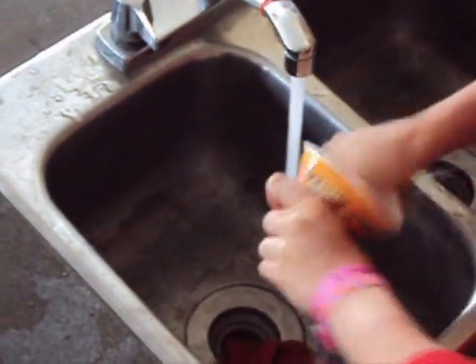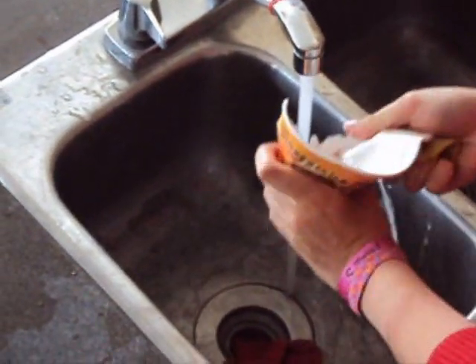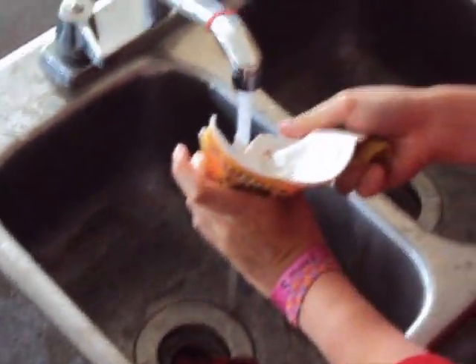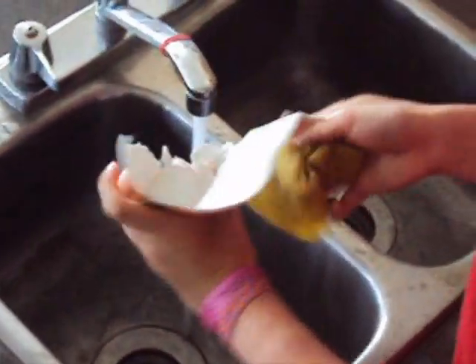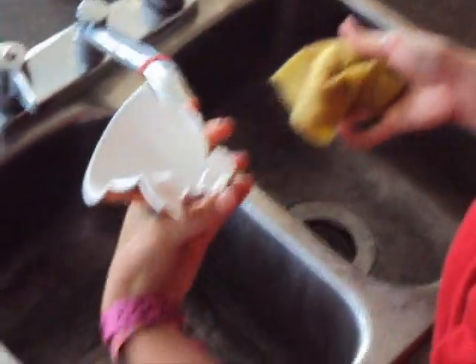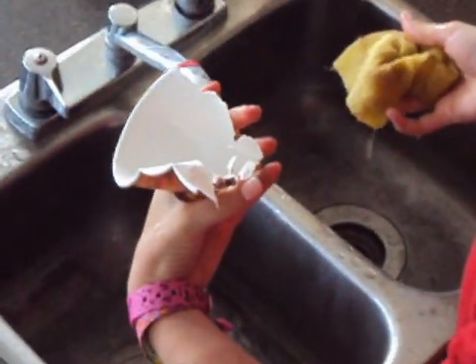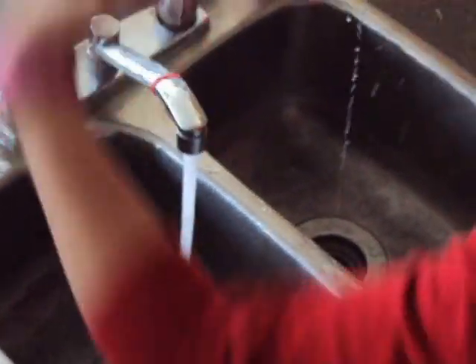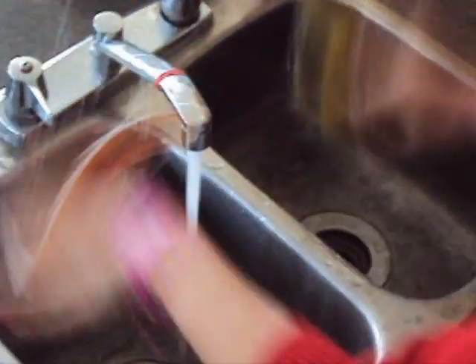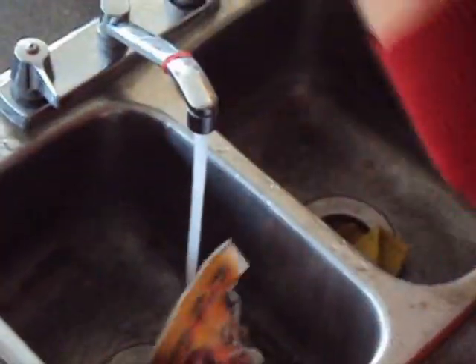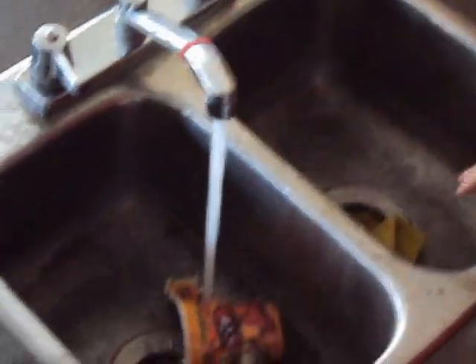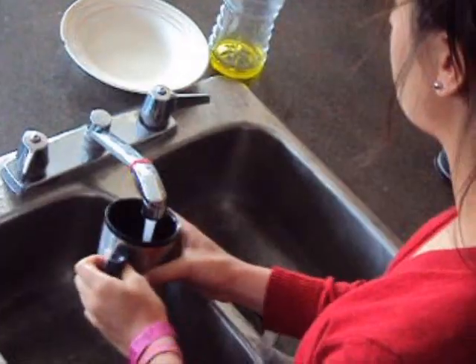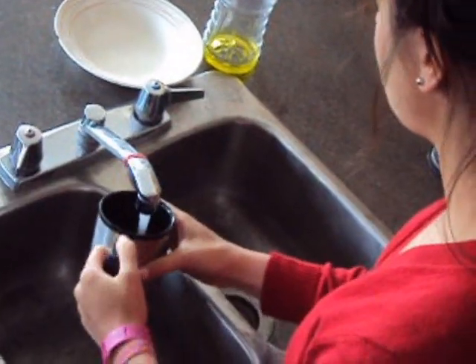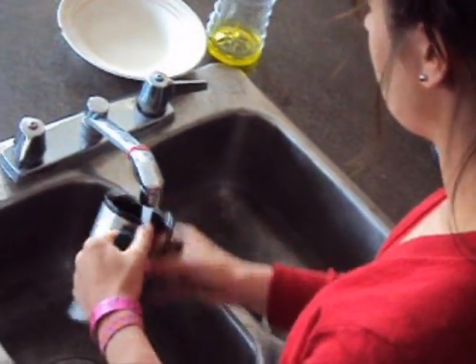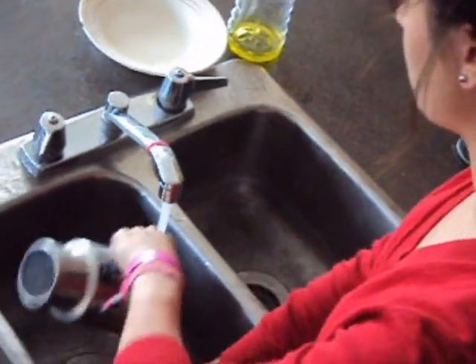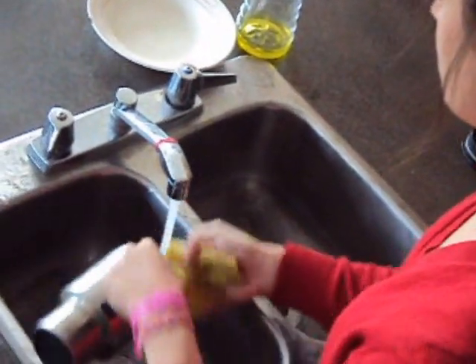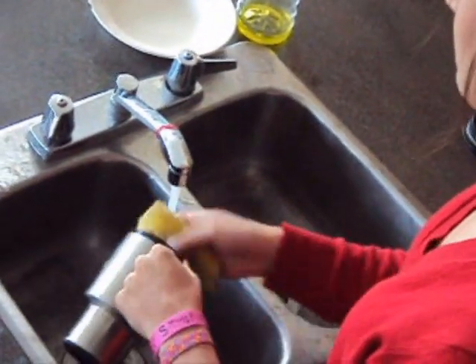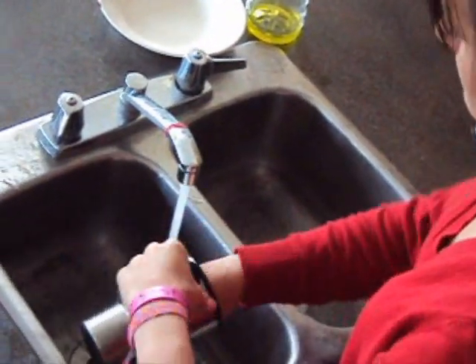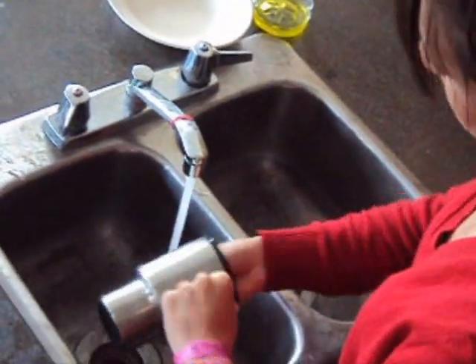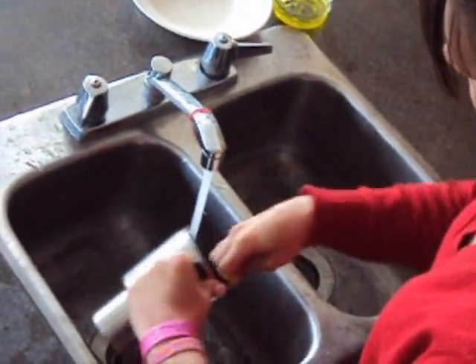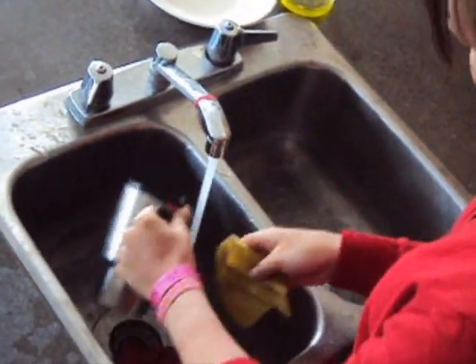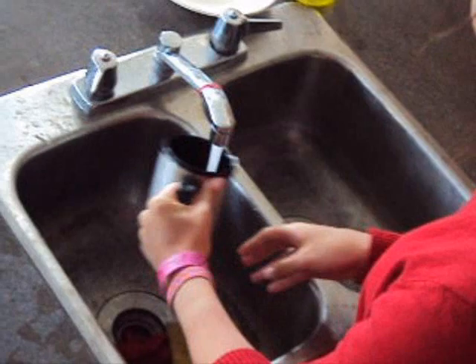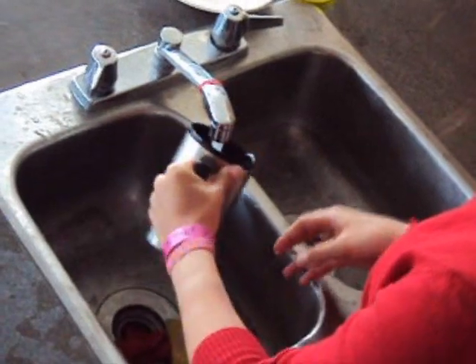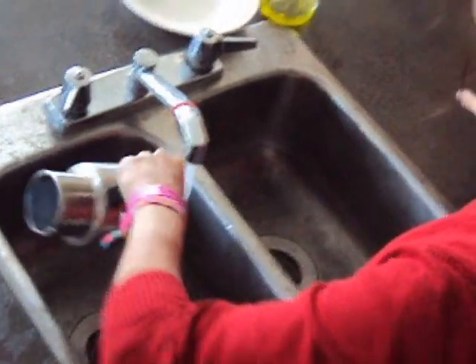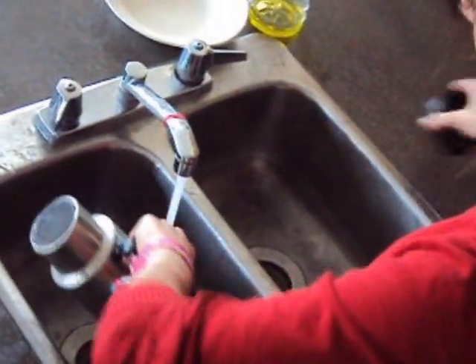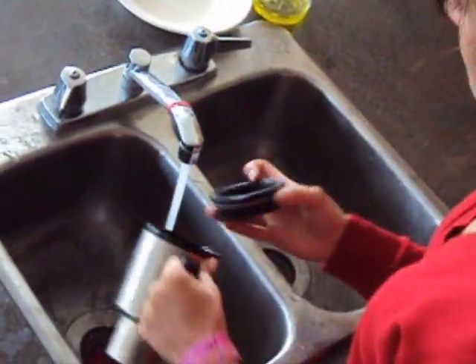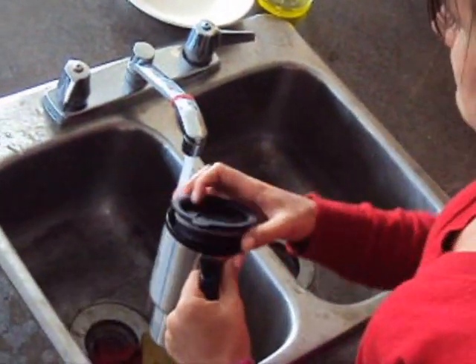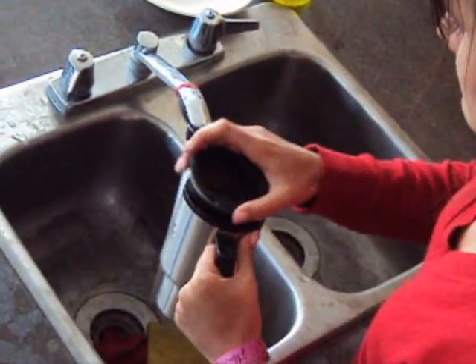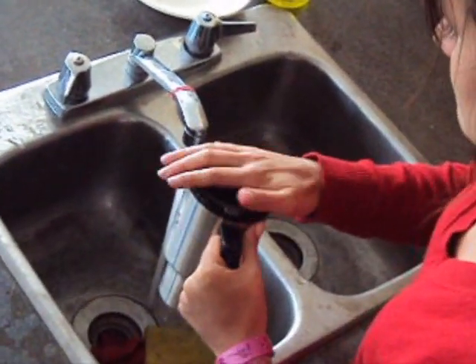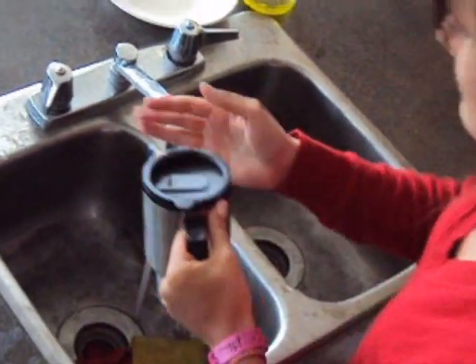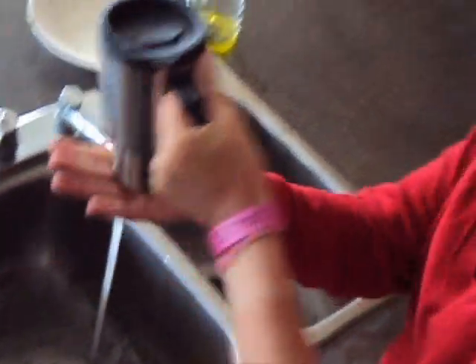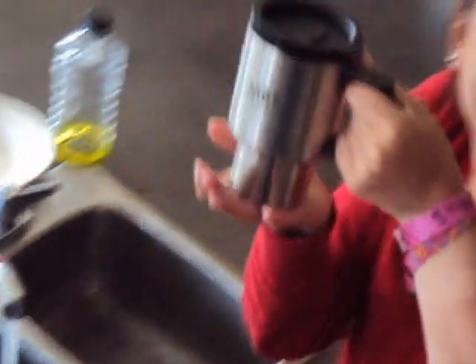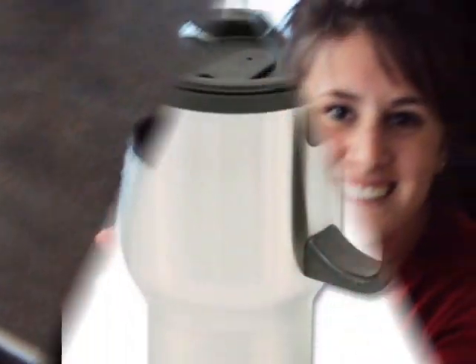Don't bother washing a paper cup — they fall apart. What a shame. But with the stainless steel coffee mug, you can wash it as many times as you want. Go nuts! Smiles all around.